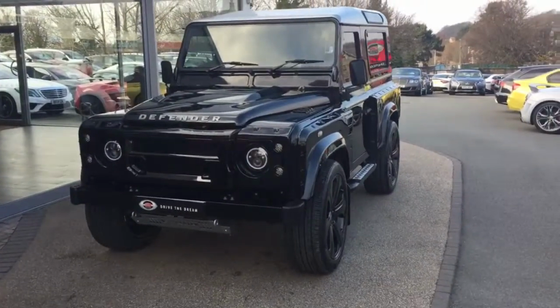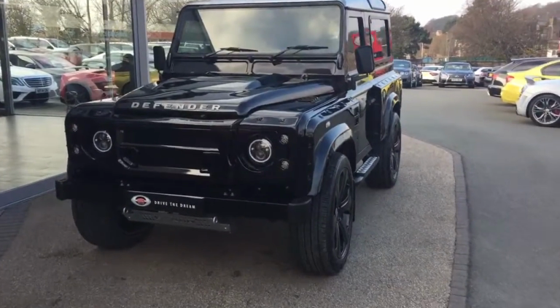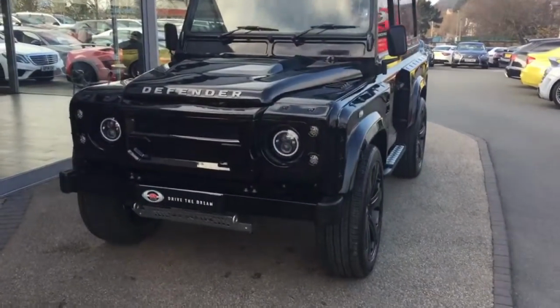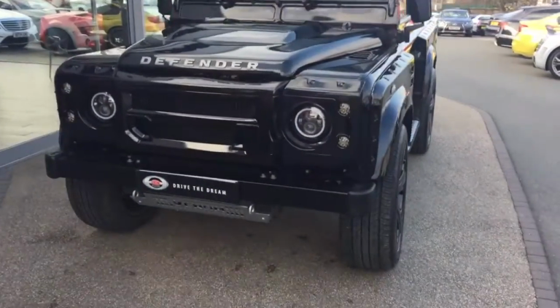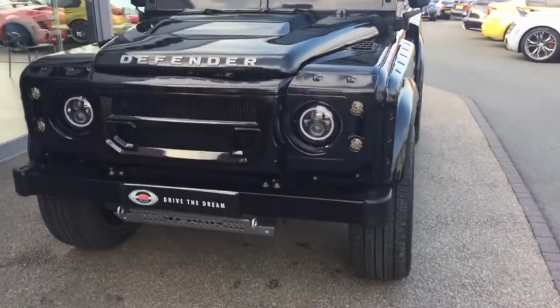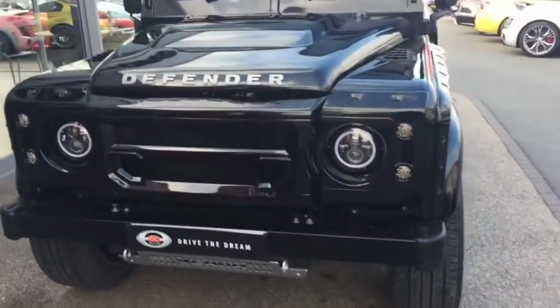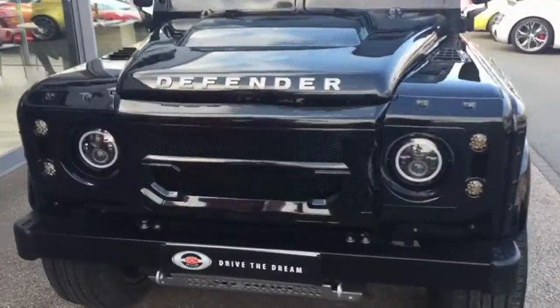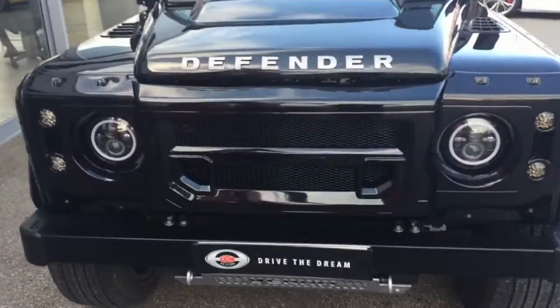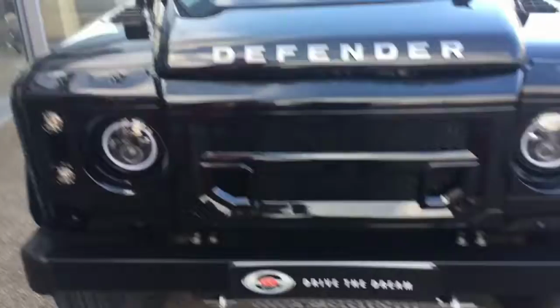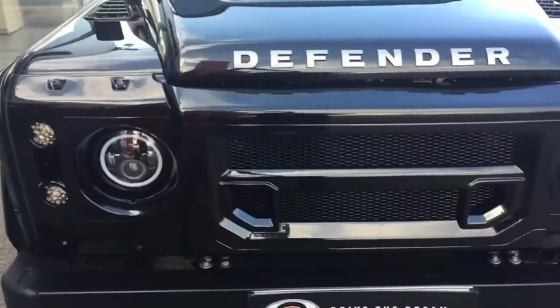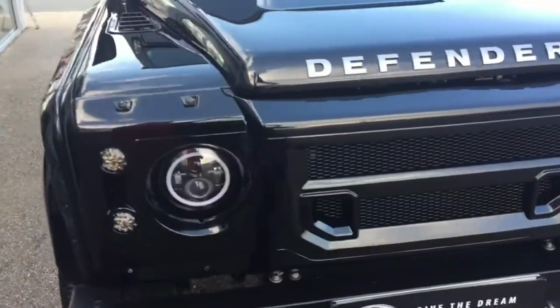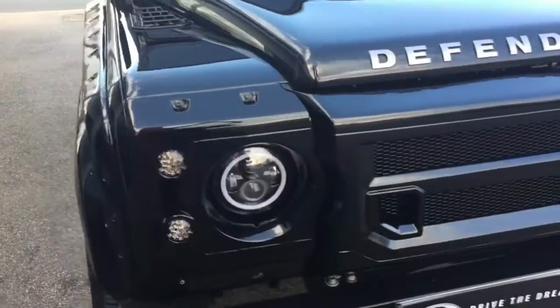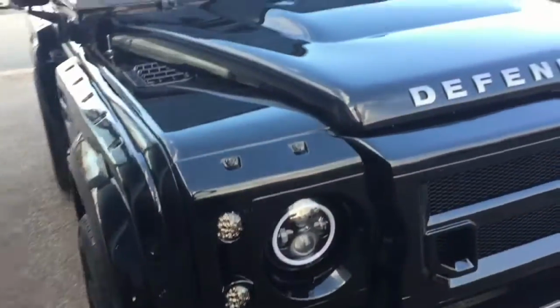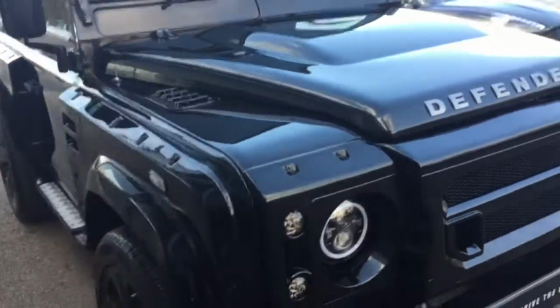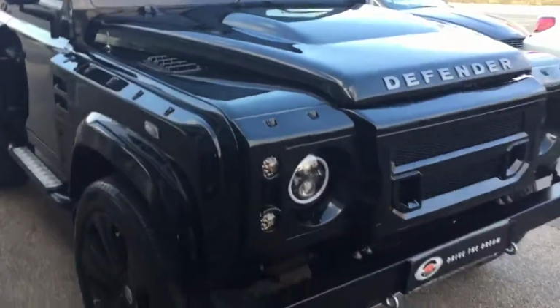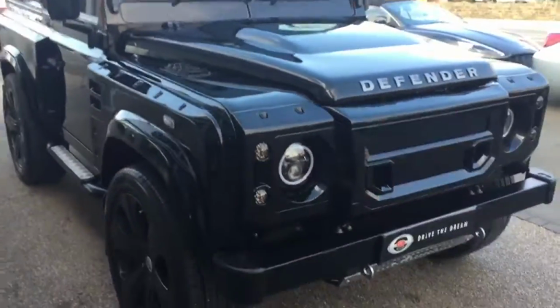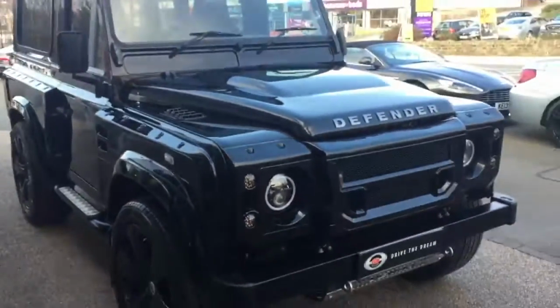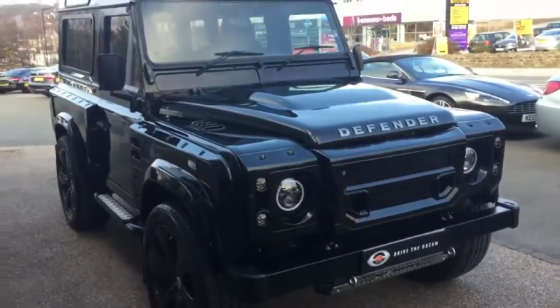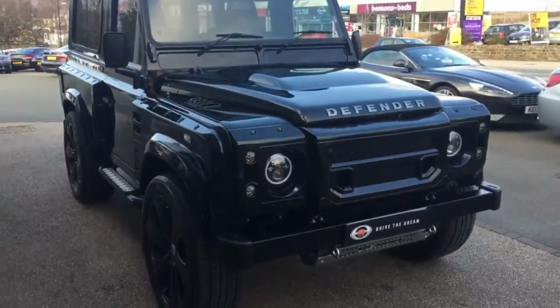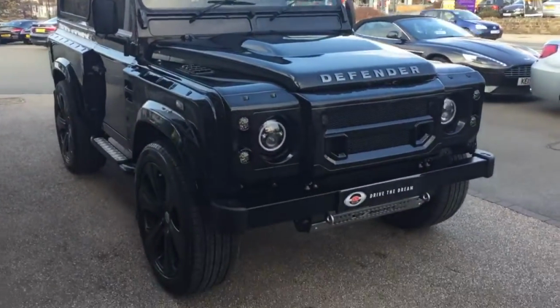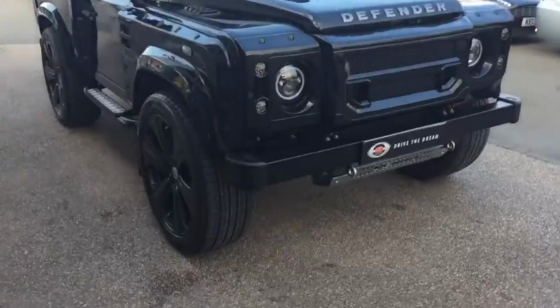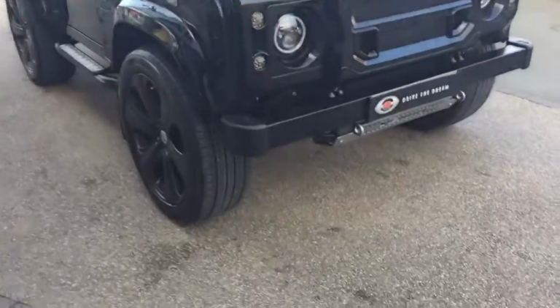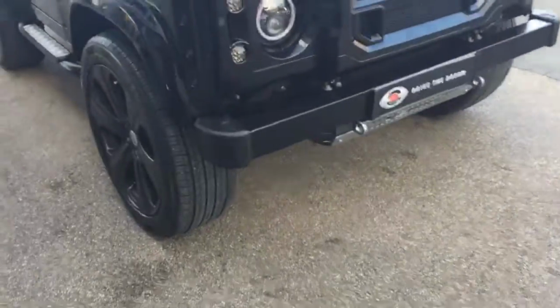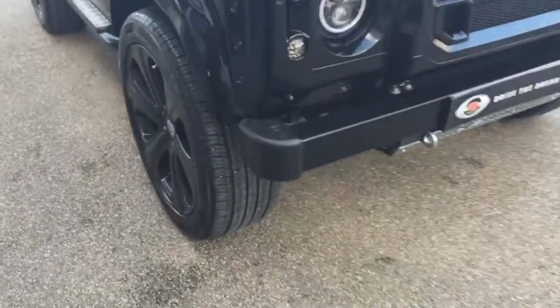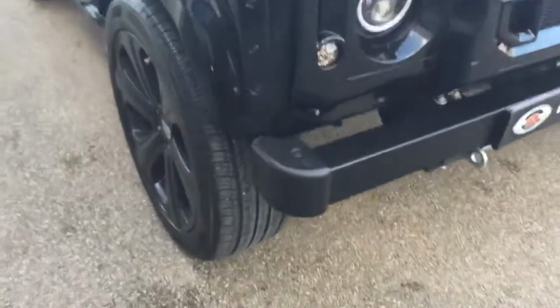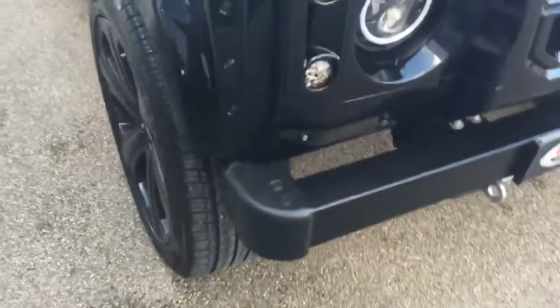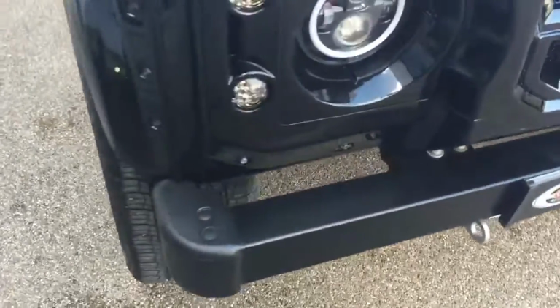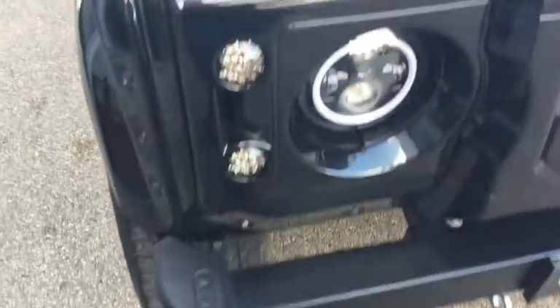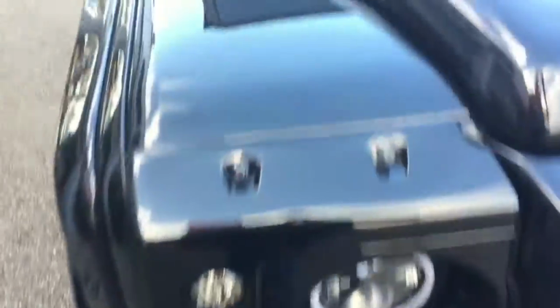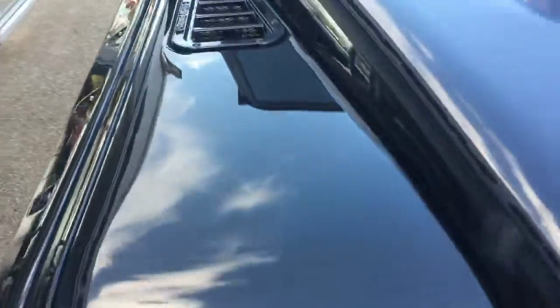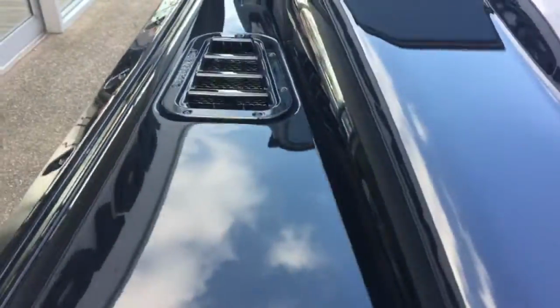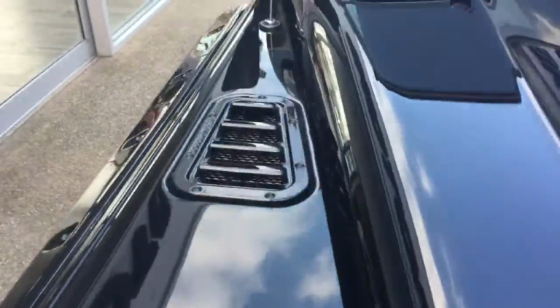Hi there, and thank you for your enquiry here at GC Motors on the Land Rover Defender. I'm just going to give you a quick tour around the car. So in this black paintwork, here's this Defender and as nice a condition as the car is.